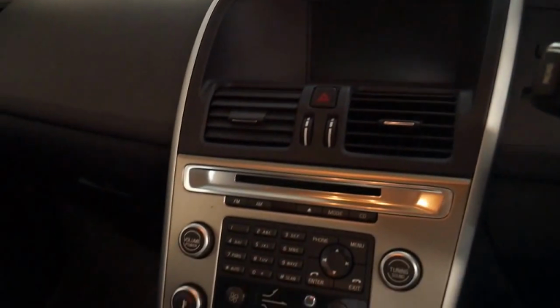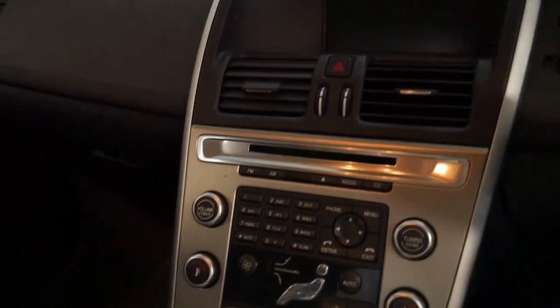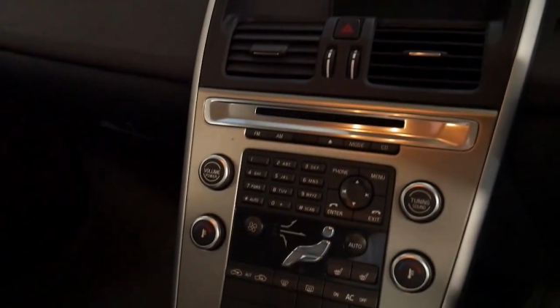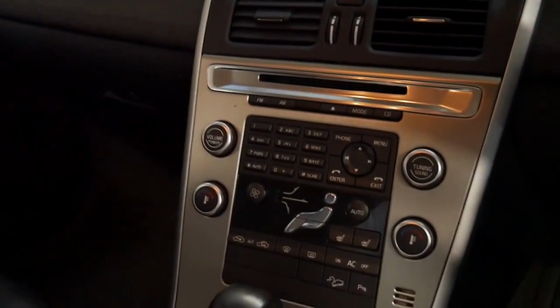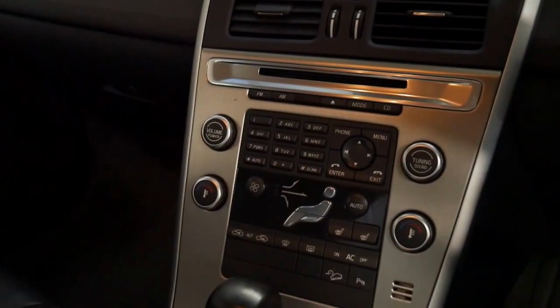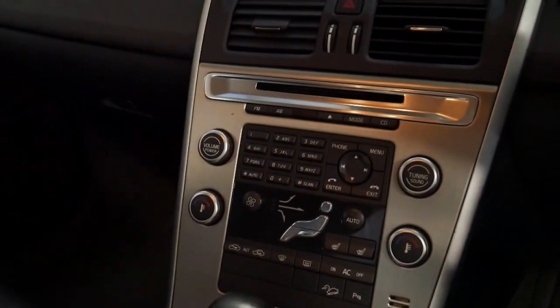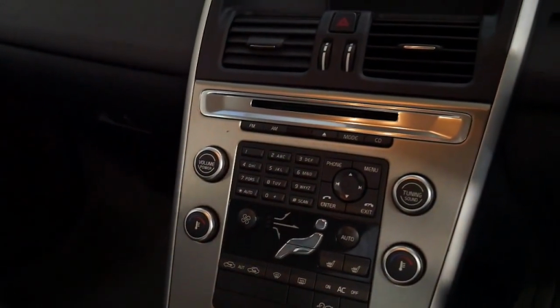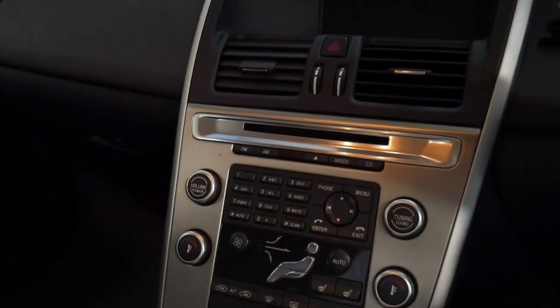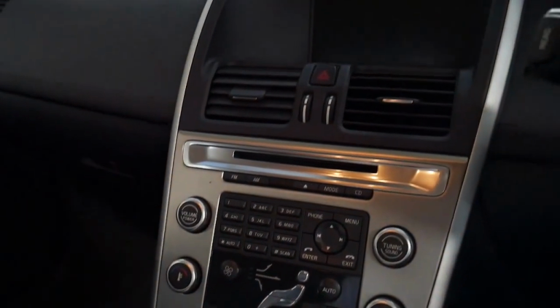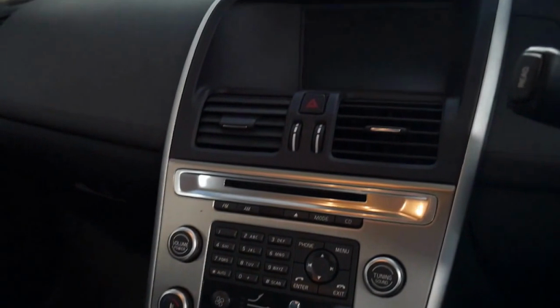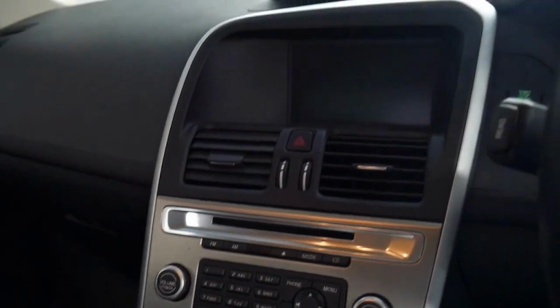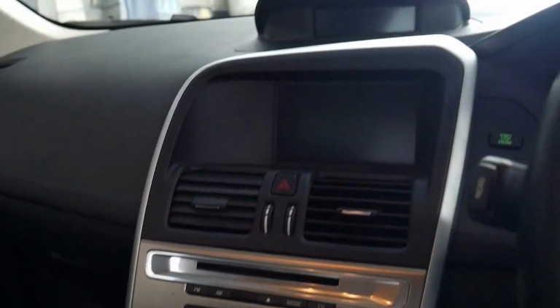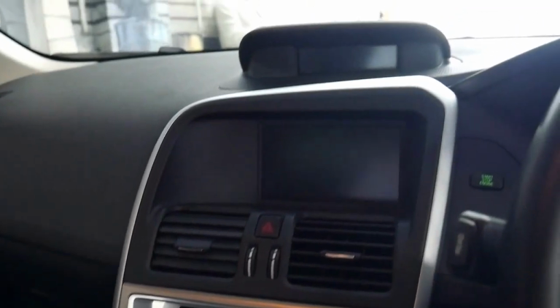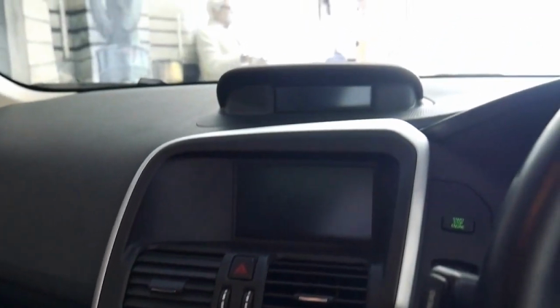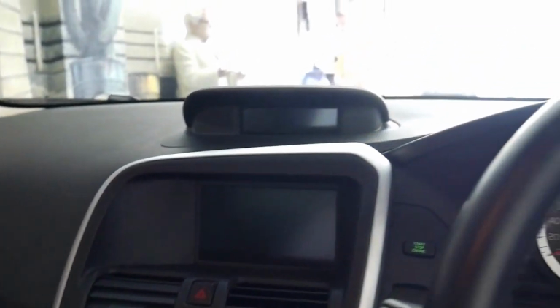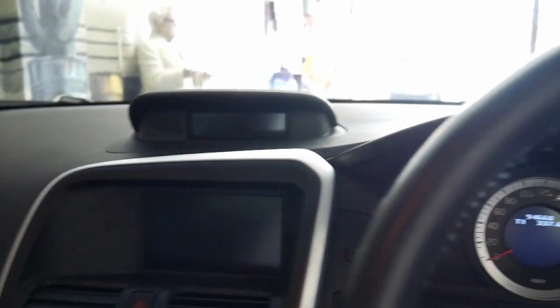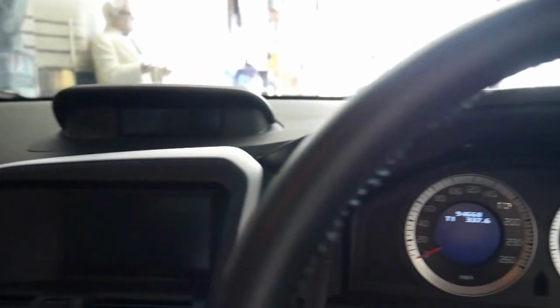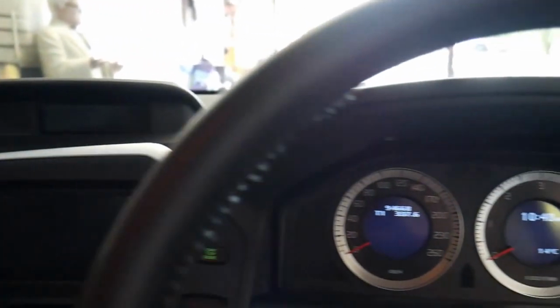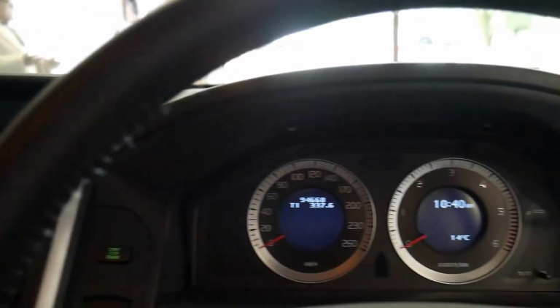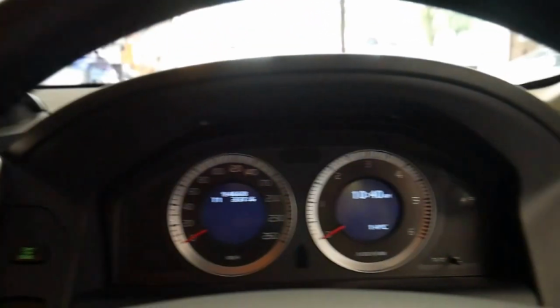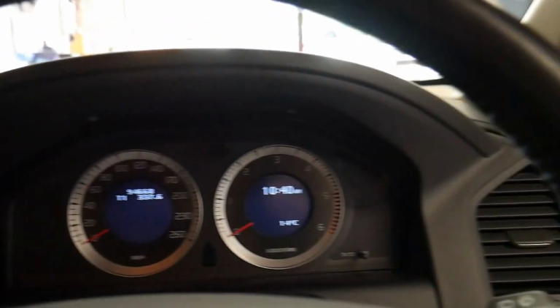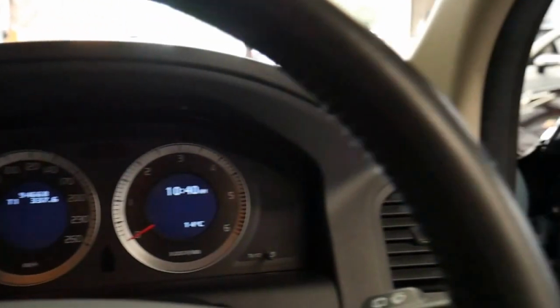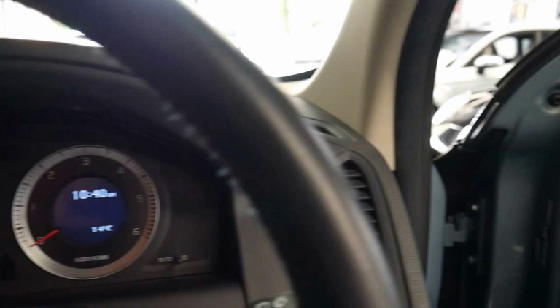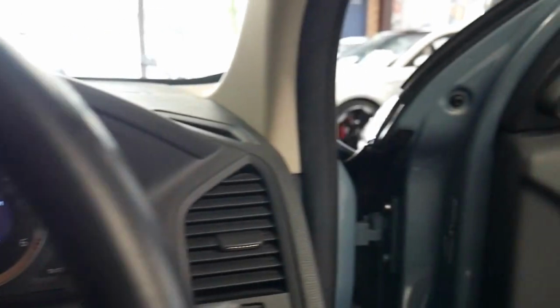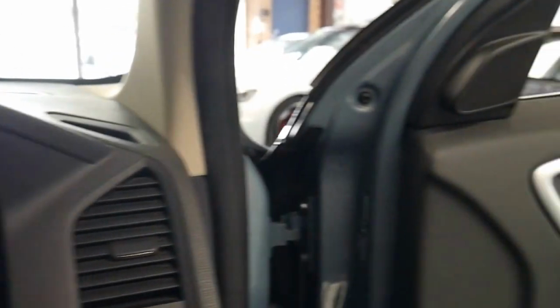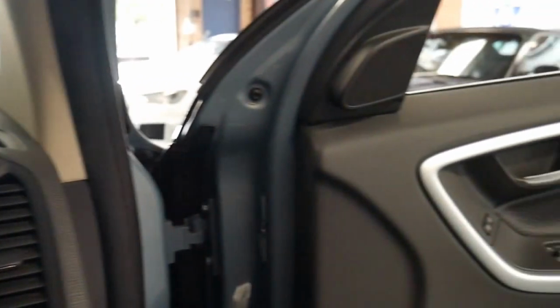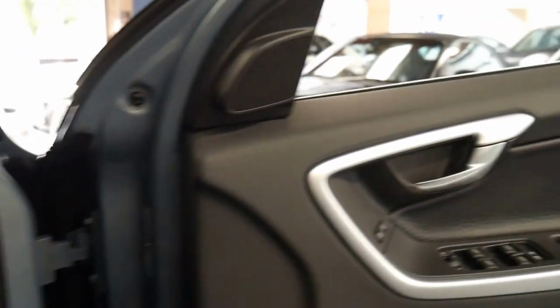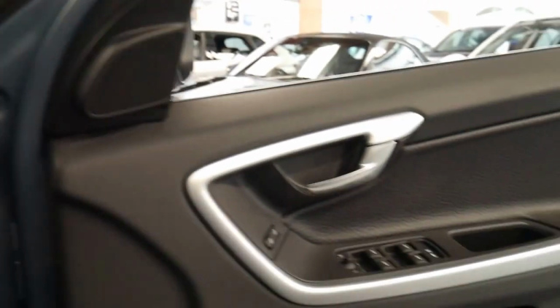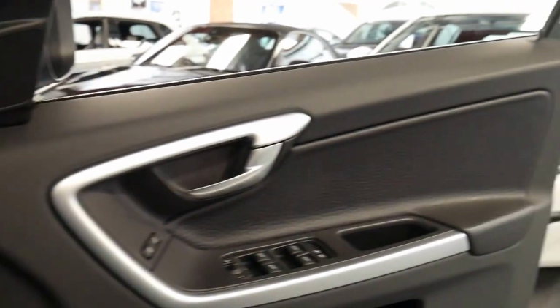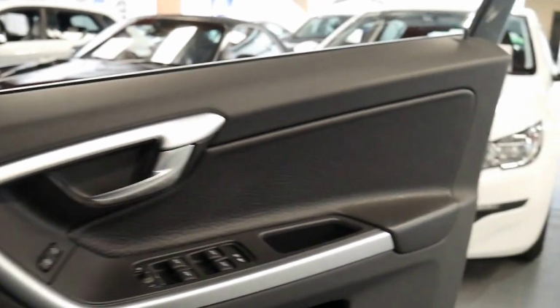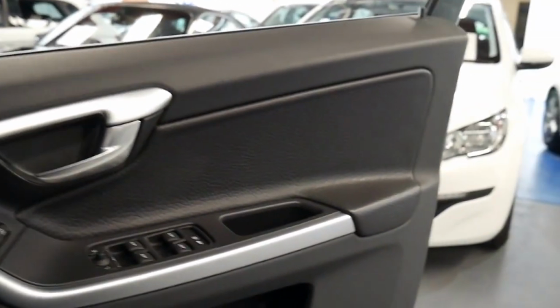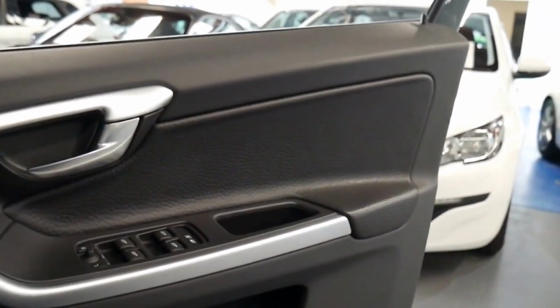It's also got heated seats, navigation, and reverse camera. It also has City Safe, which means the car brakes itself in traffic if someone stops suddenly.